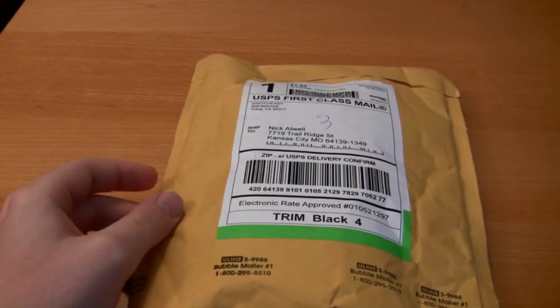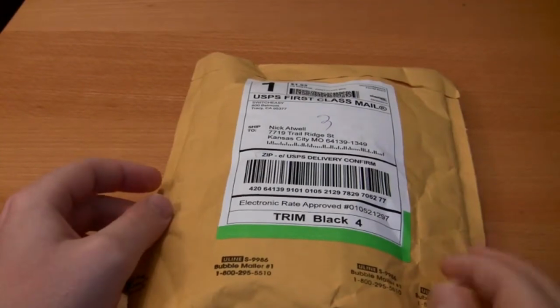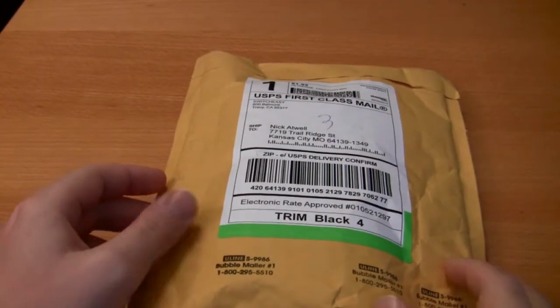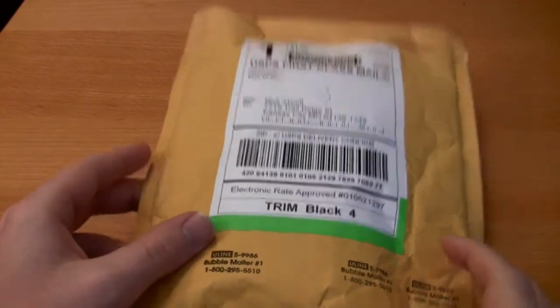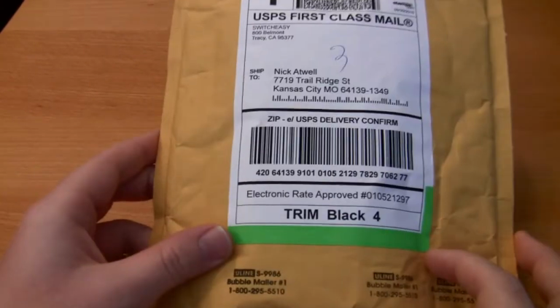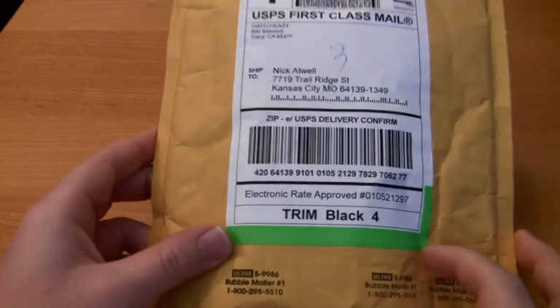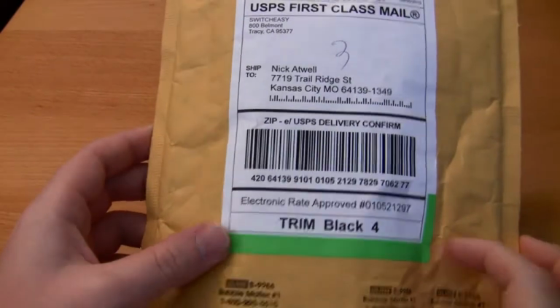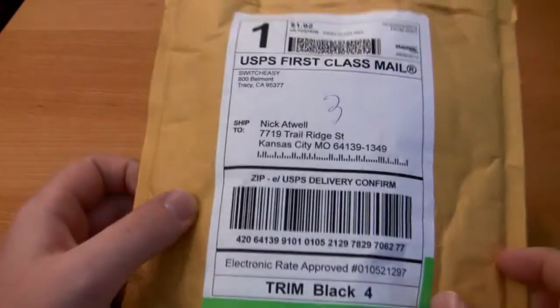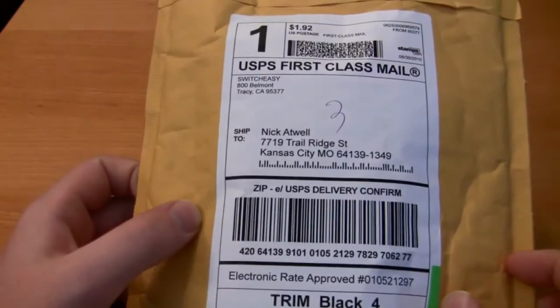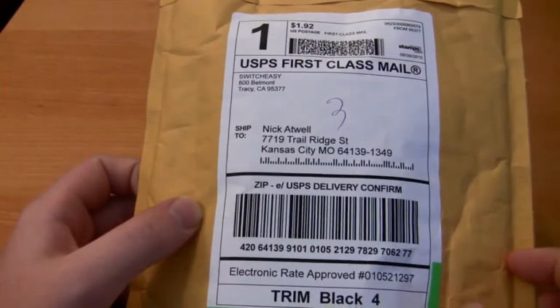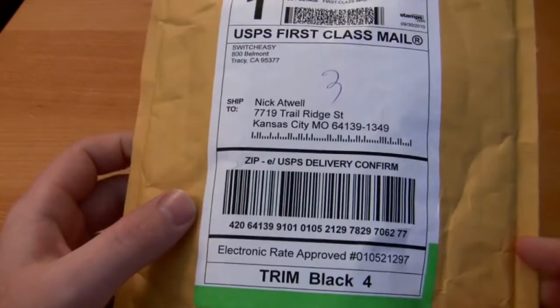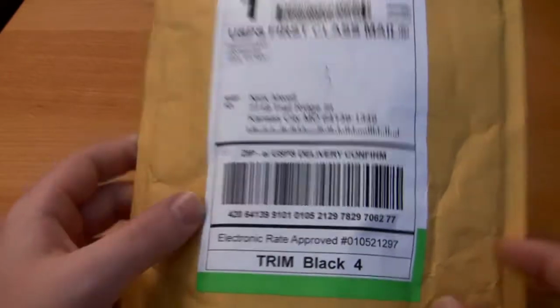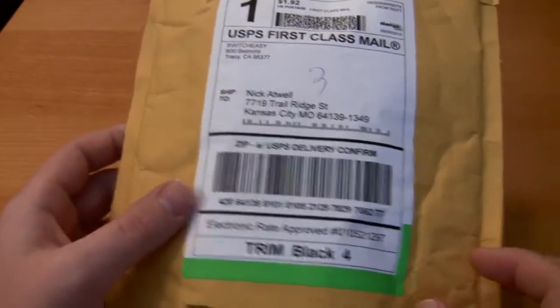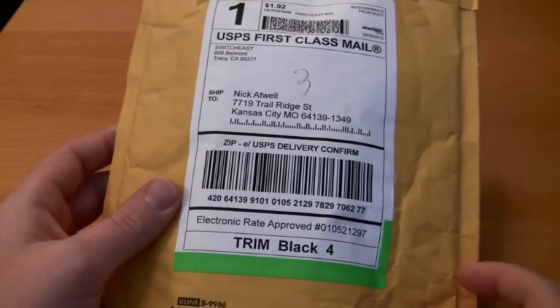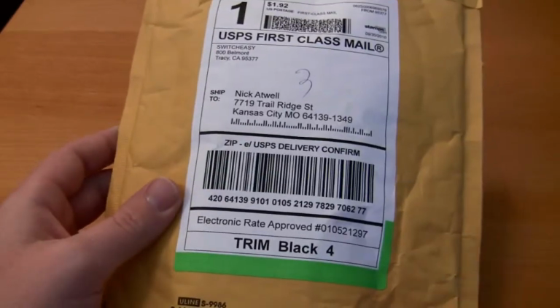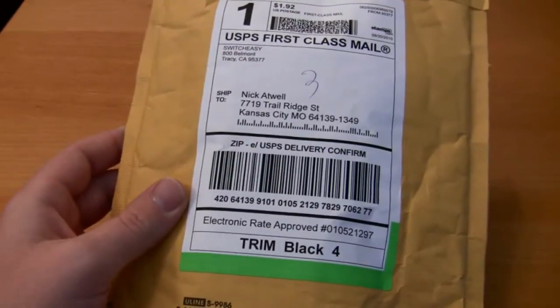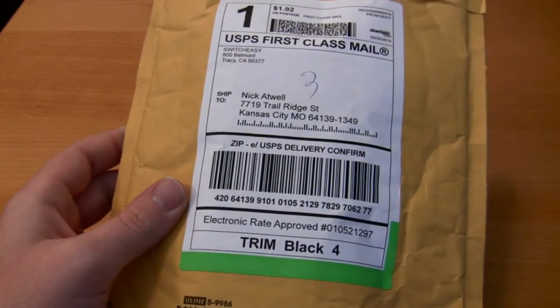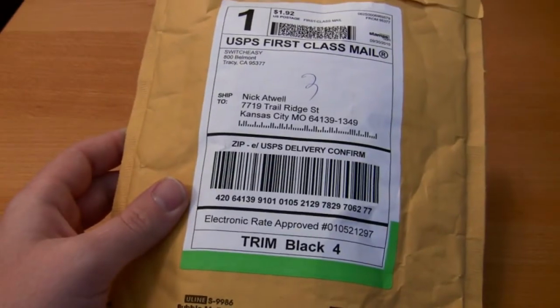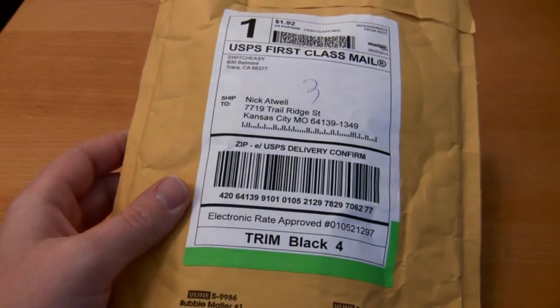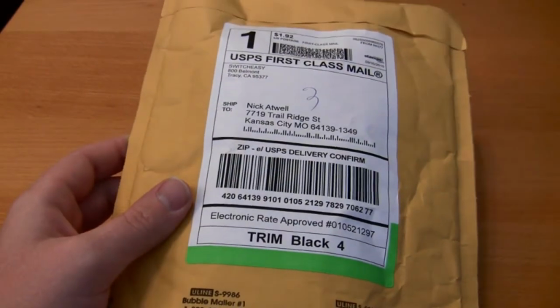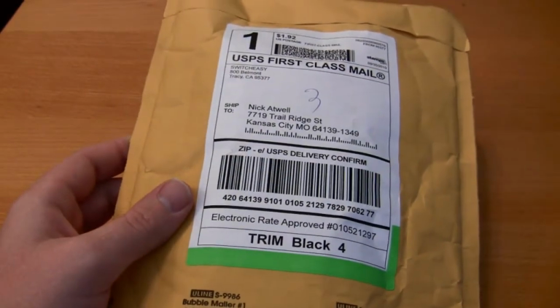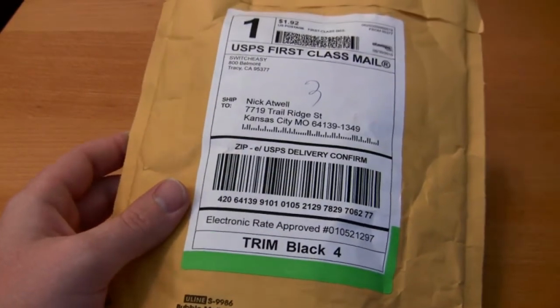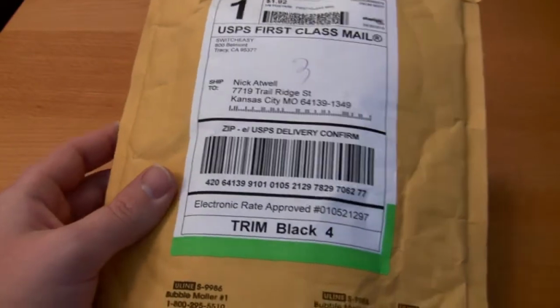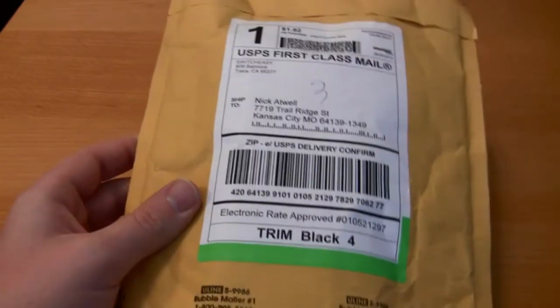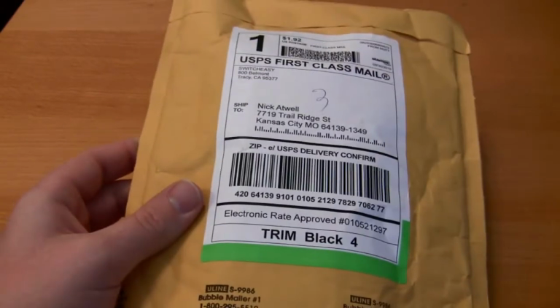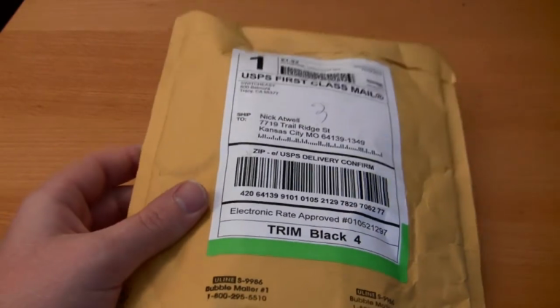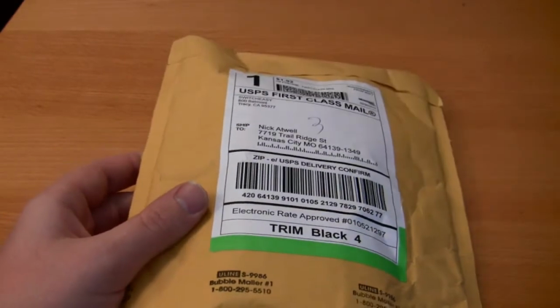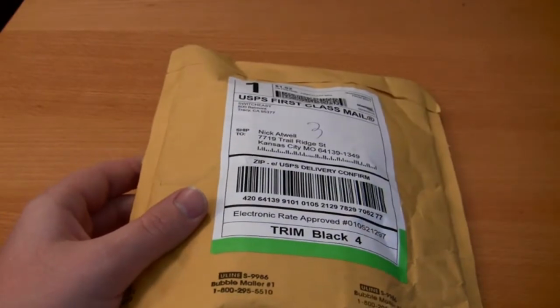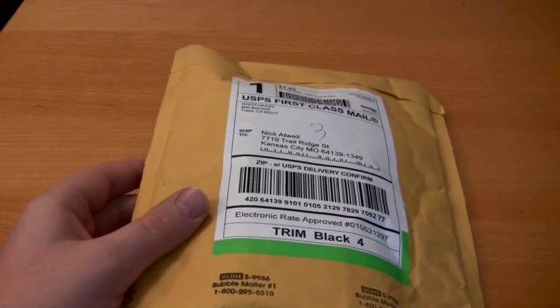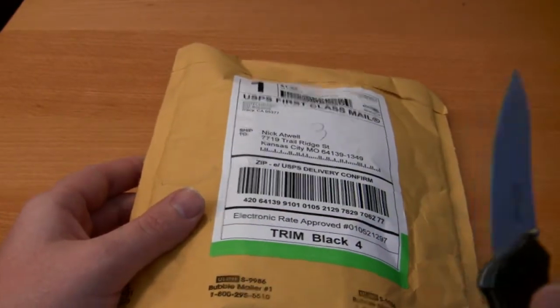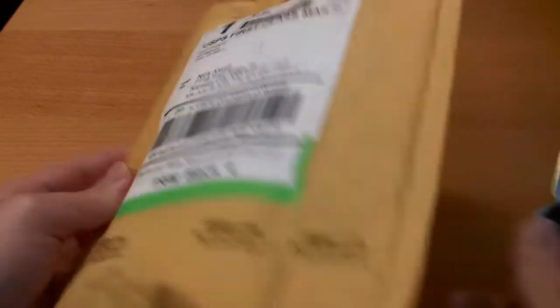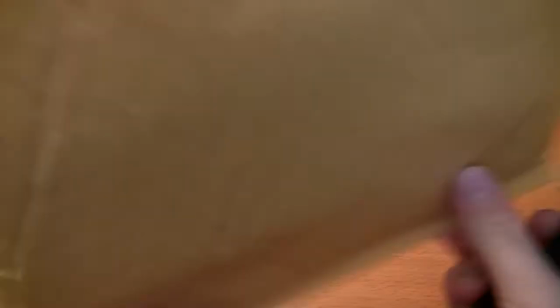Hey guys, what's up? I'm just doing an unboxing today. This just showed up today — it's from SwitchEasy. It's their new Trim case and I've actually been dying to get this. I ordered it the day it came out and it didn't come Saturday but it did show up today, so let's go ahead and open this up.